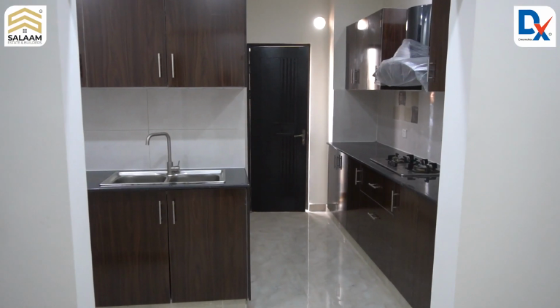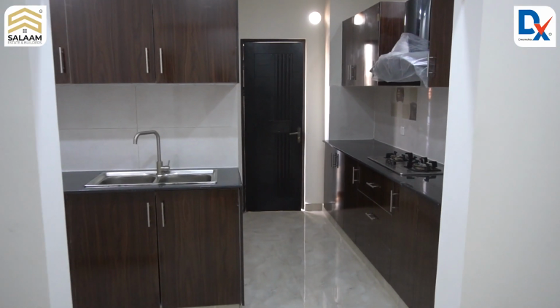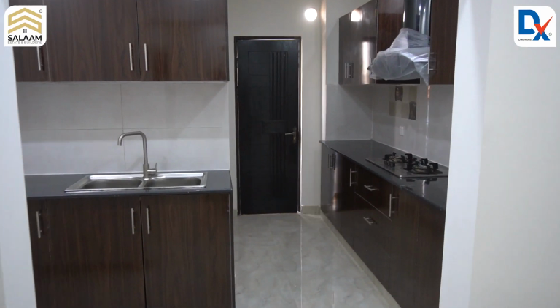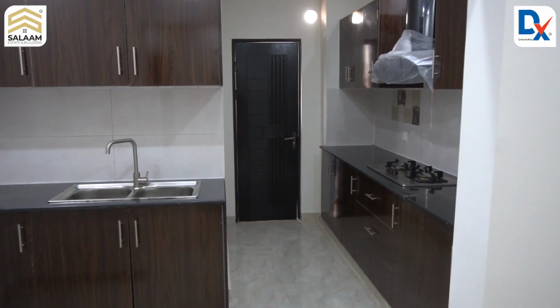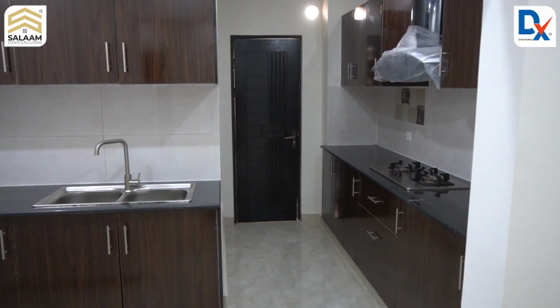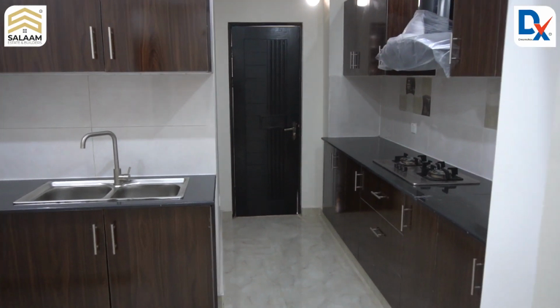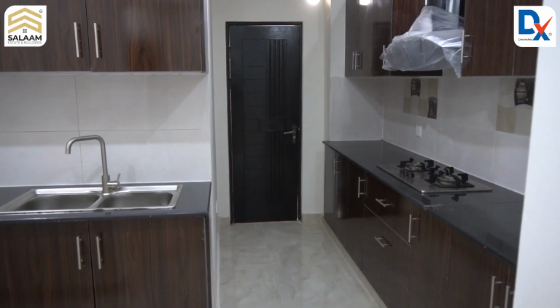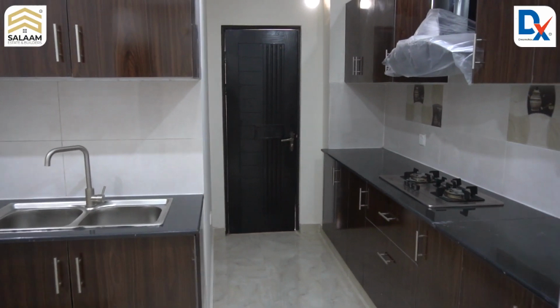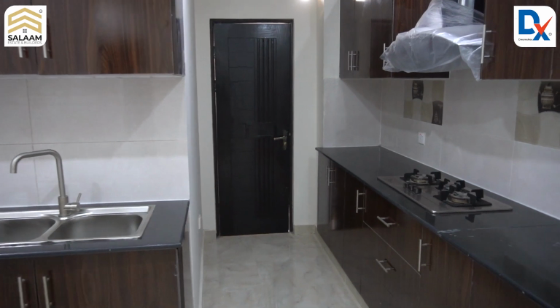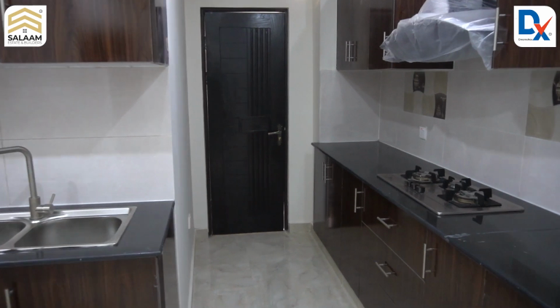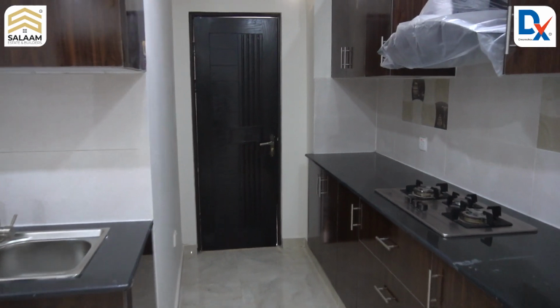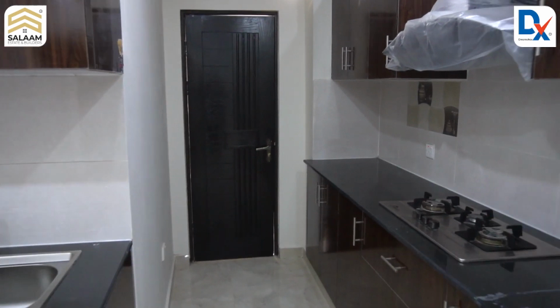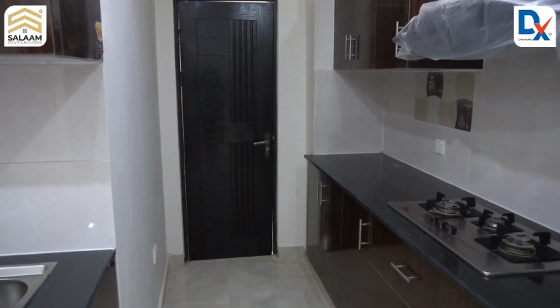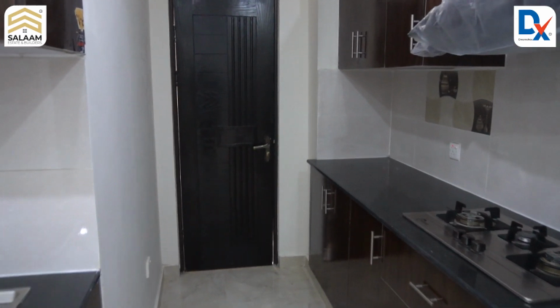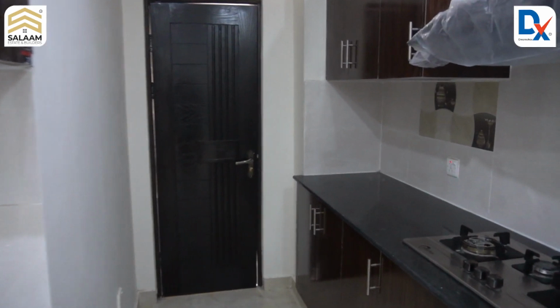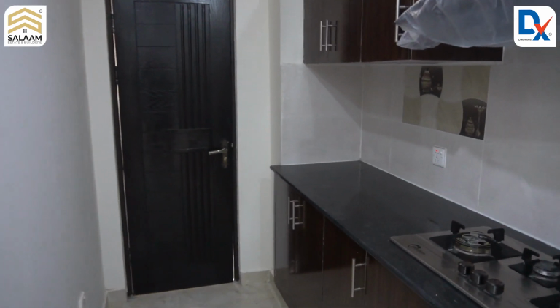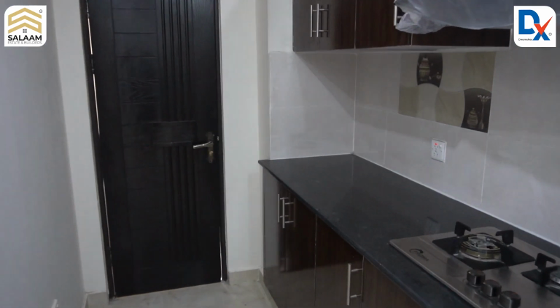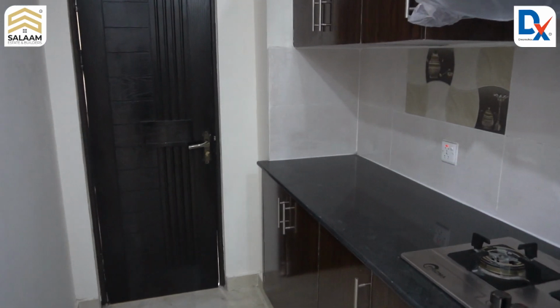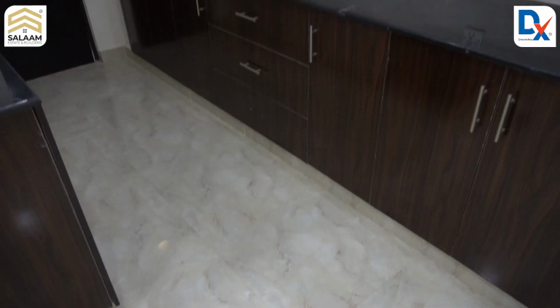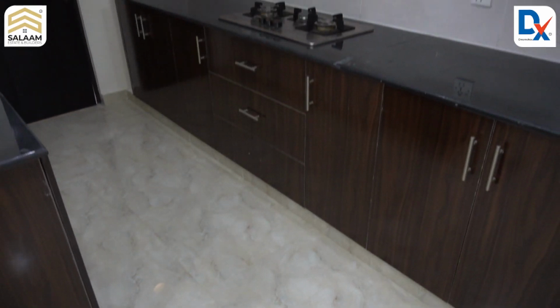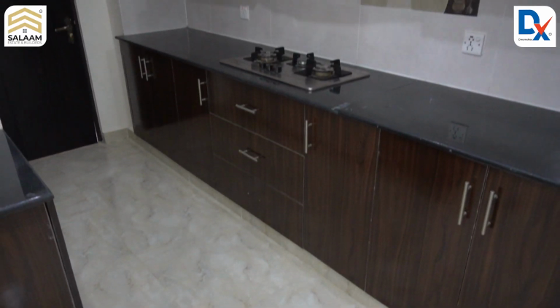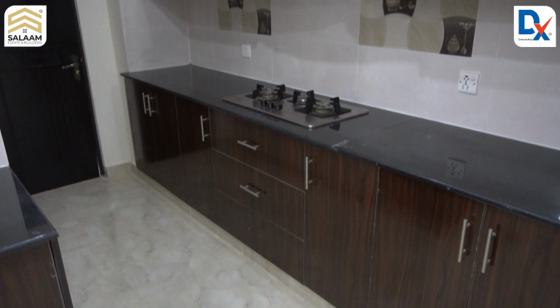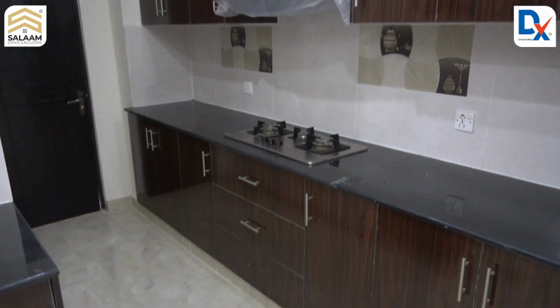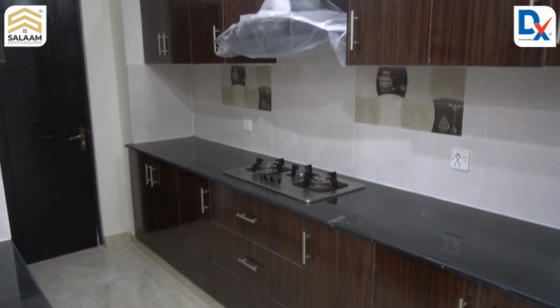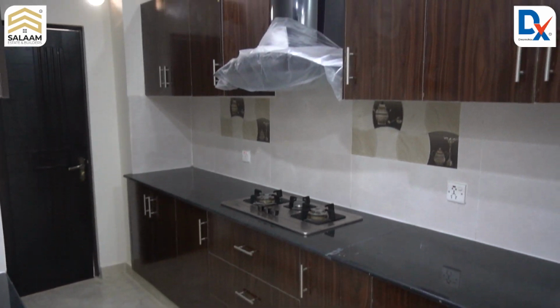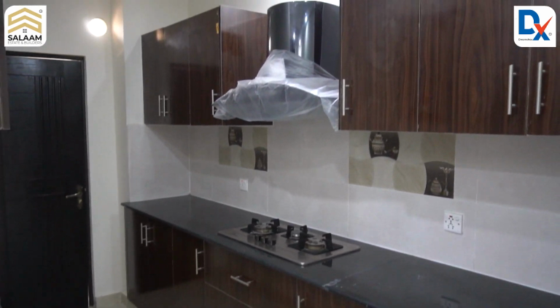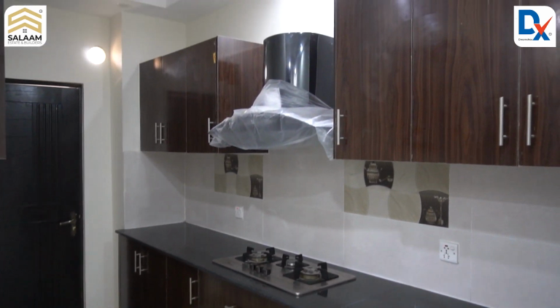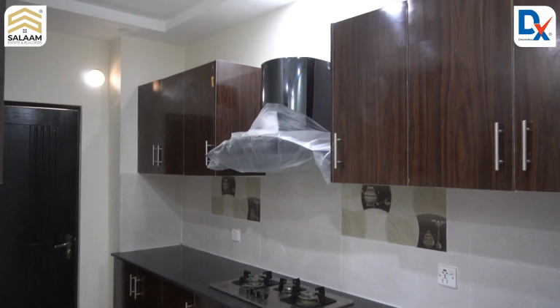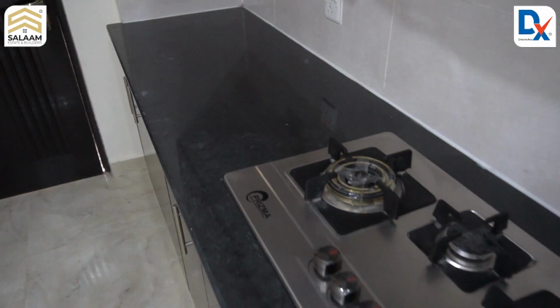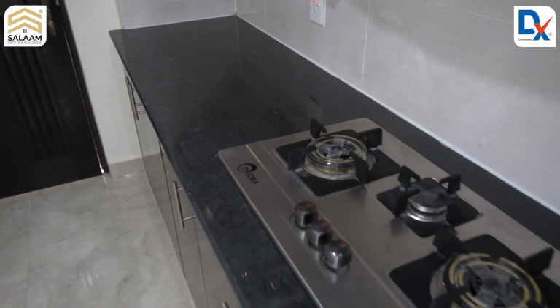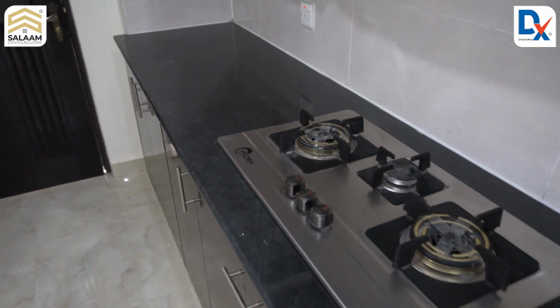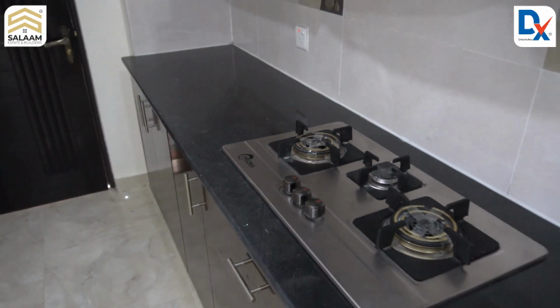Let's go to the kitchen, which is the most important part of the home. The kitchen cabinets have laminated sheets. The chimney and stove are as per standard specifications — Glam Gas brand.